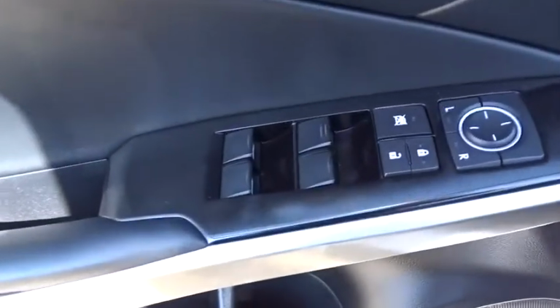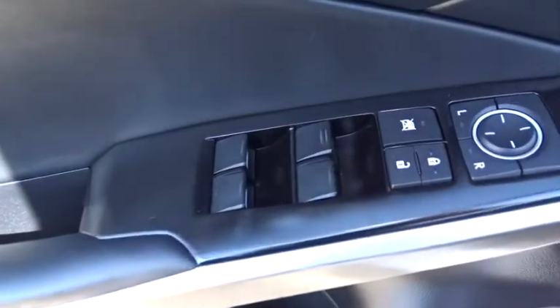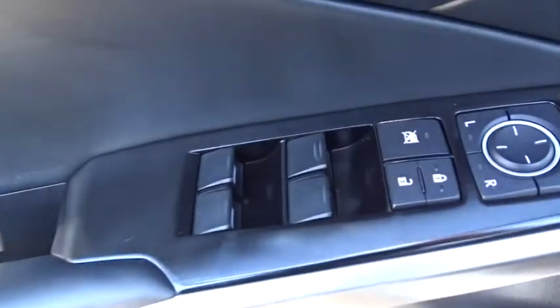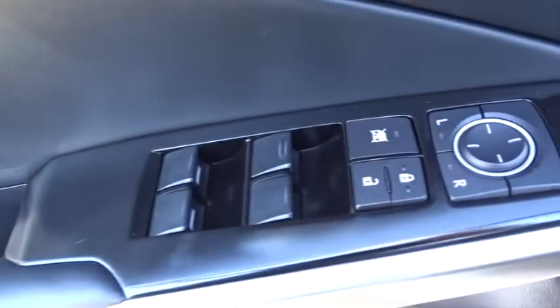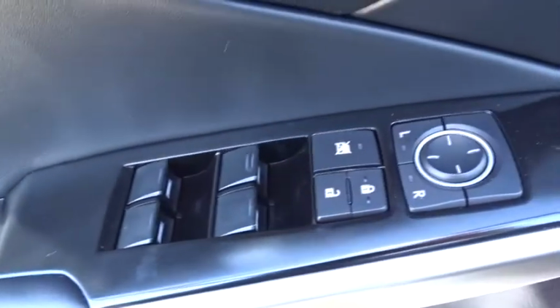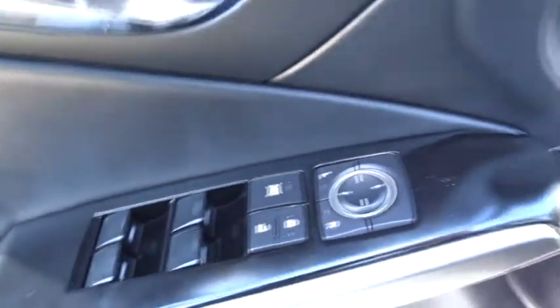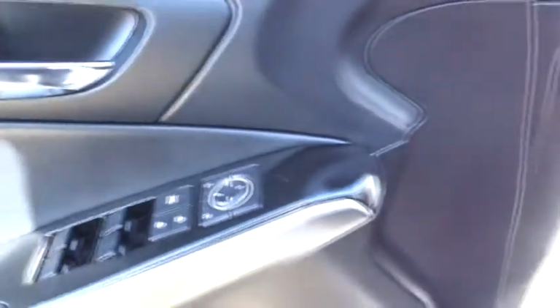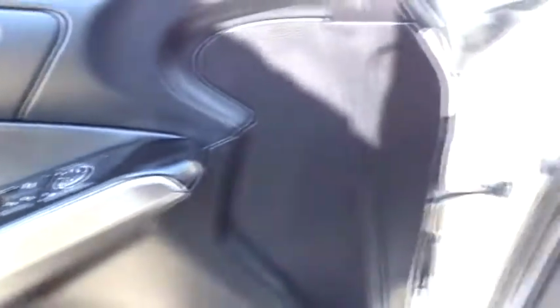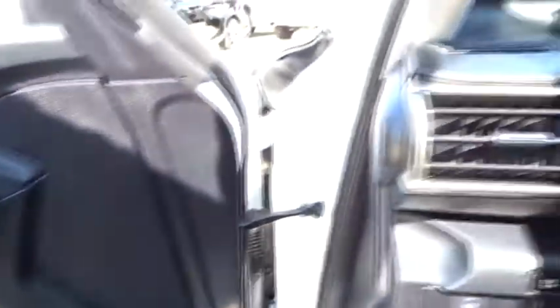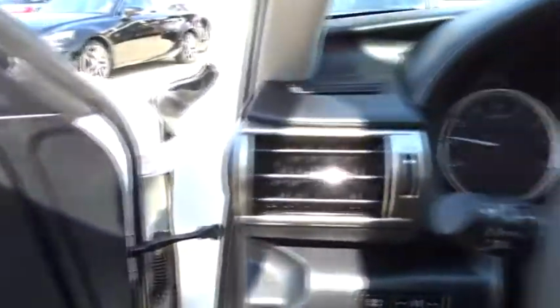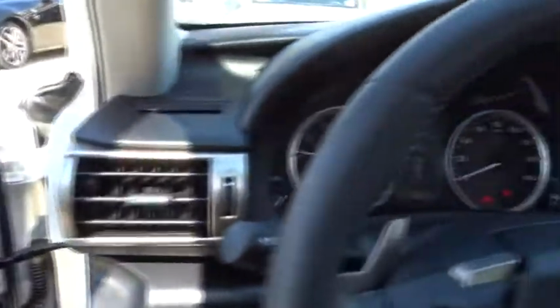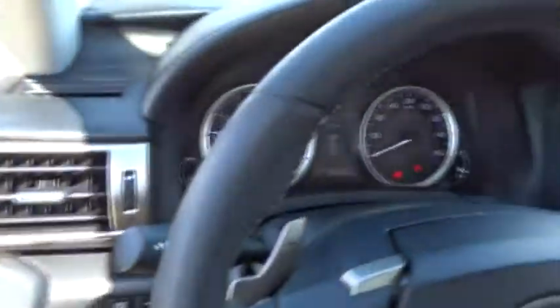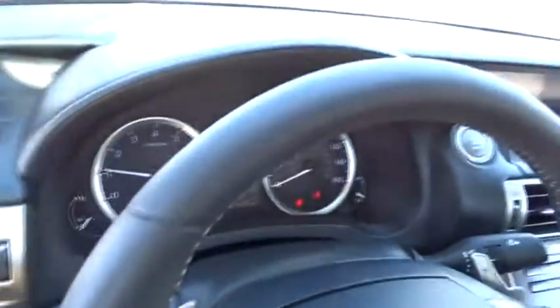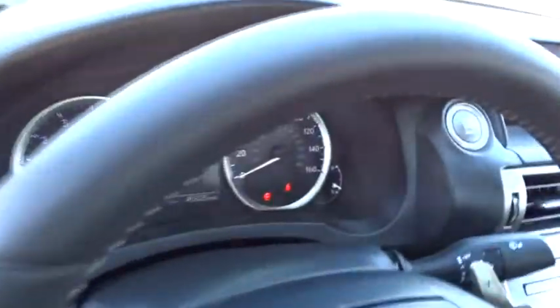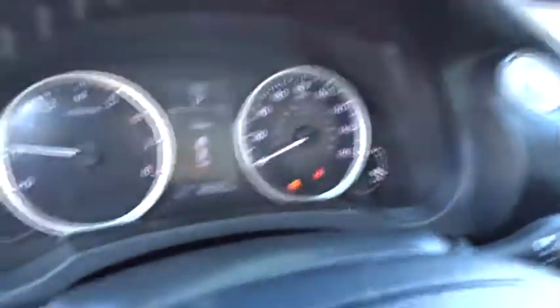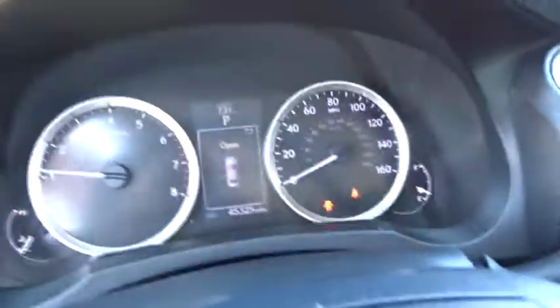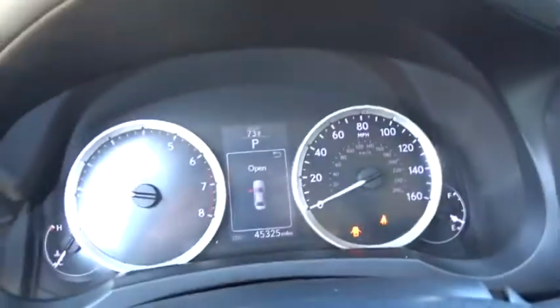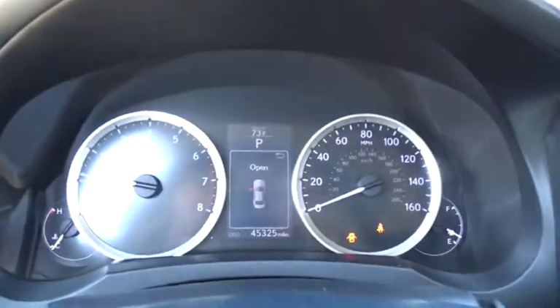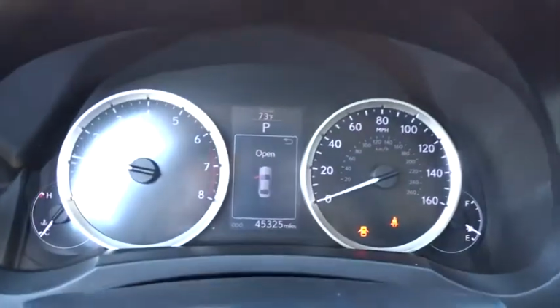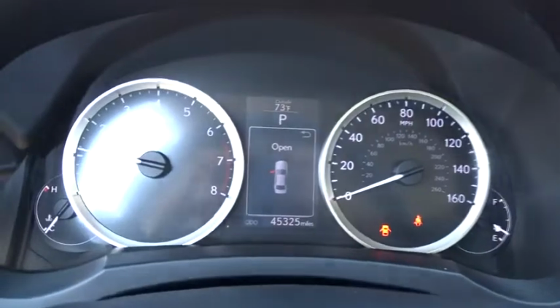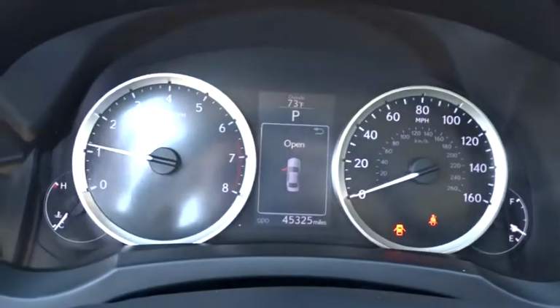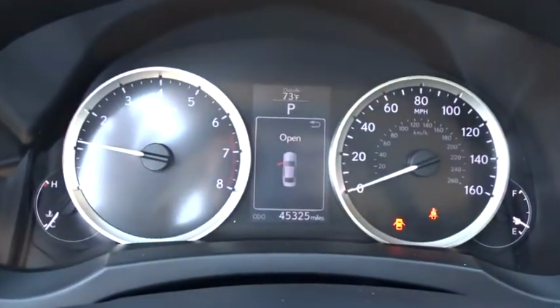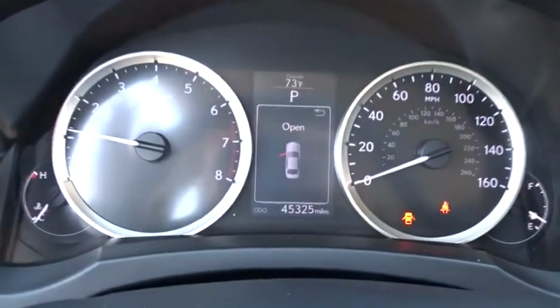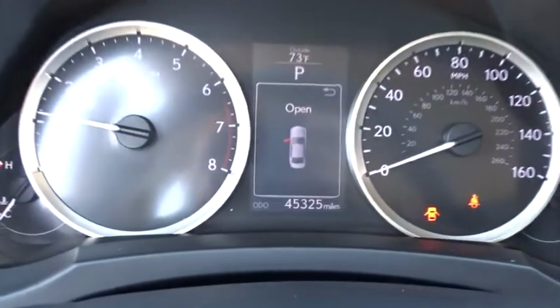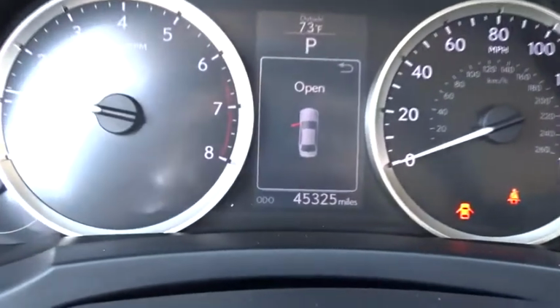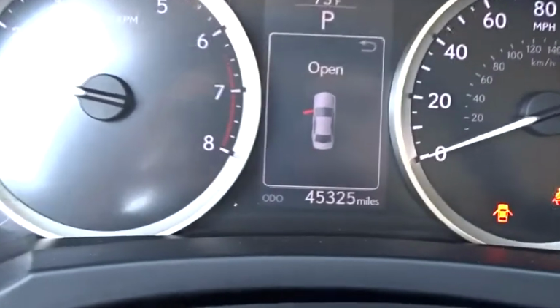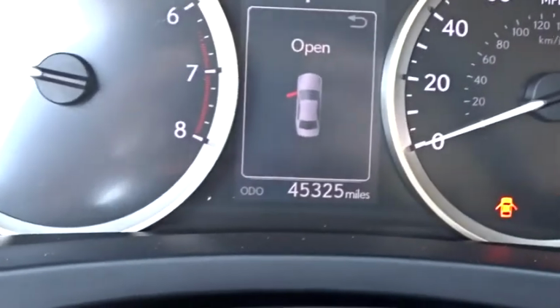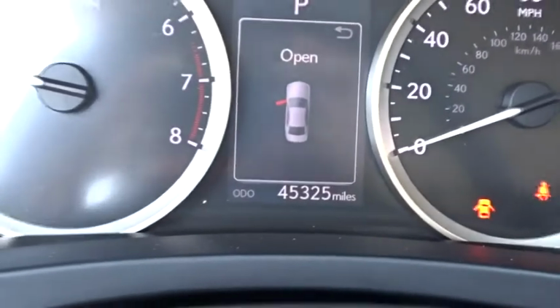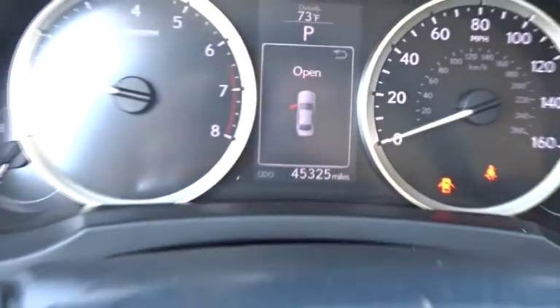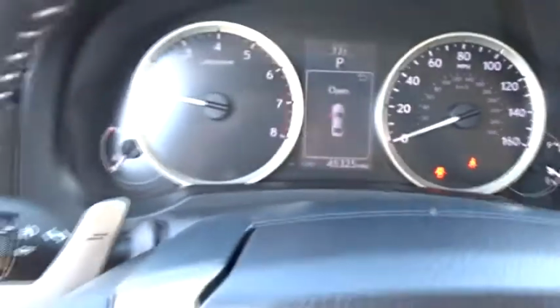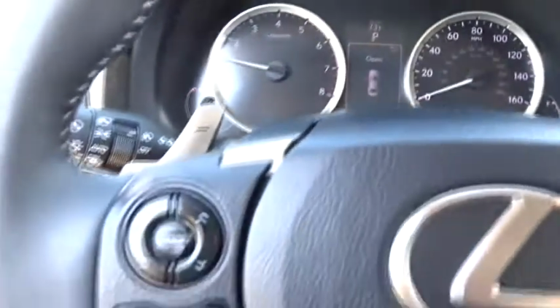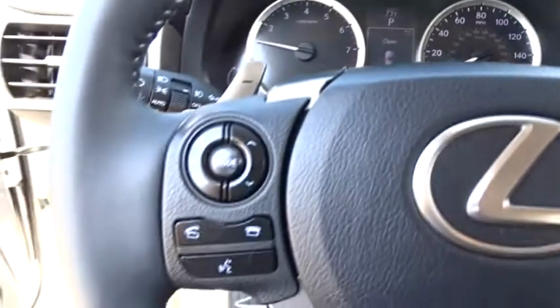Here are some of this vehicle's great options: keyless entry, stability control, traction control, power passenger seat, steering wheel audio controls, all-wheel drive, anti-lock braking system, navigation package, leather-wrapped steering wheel.